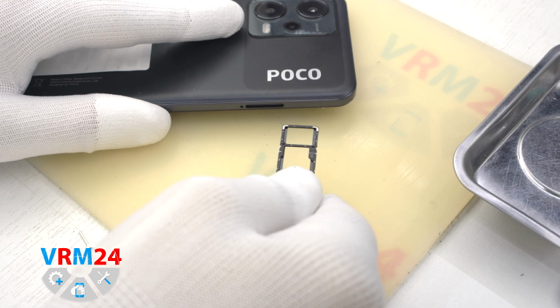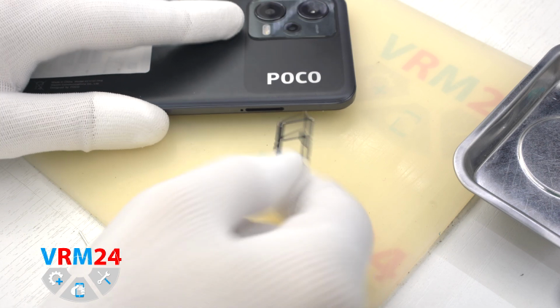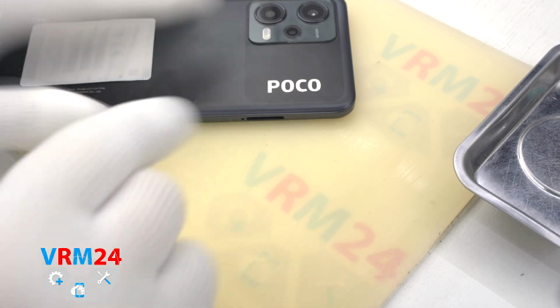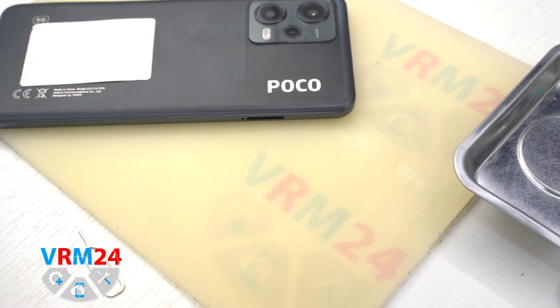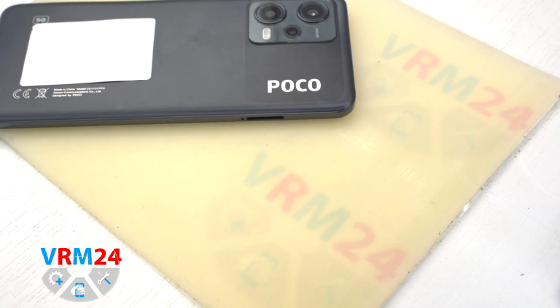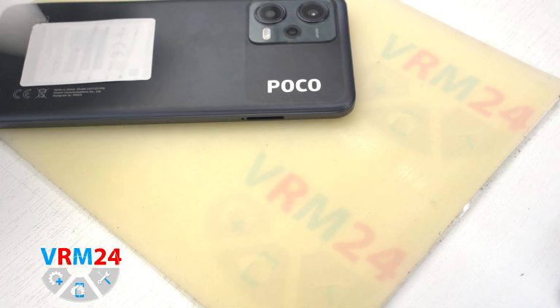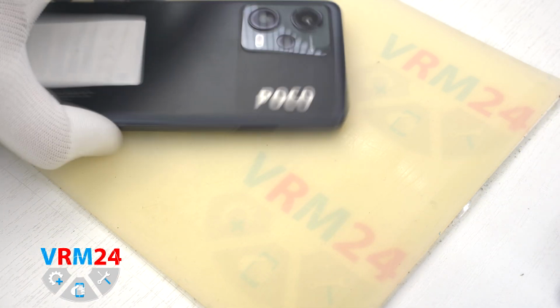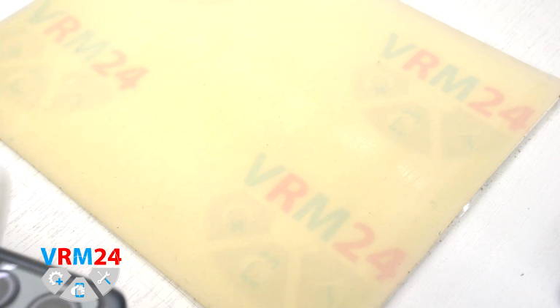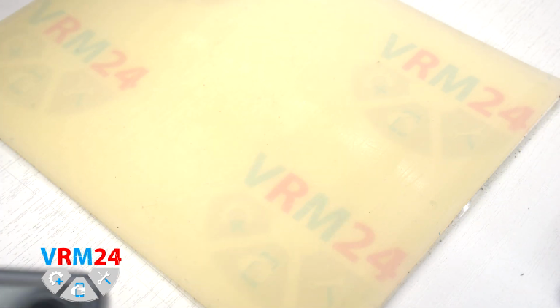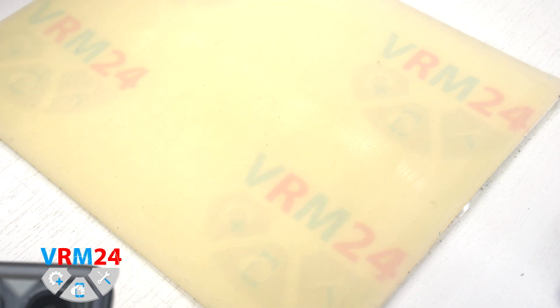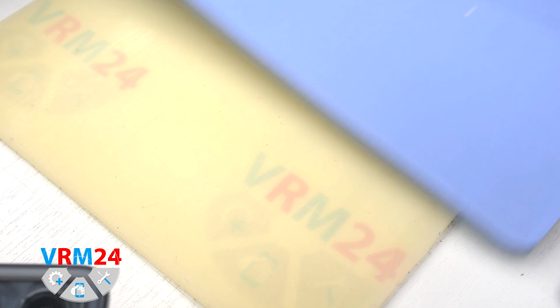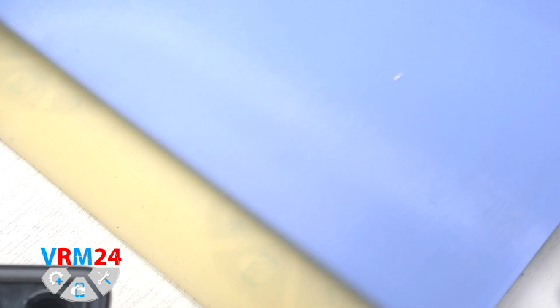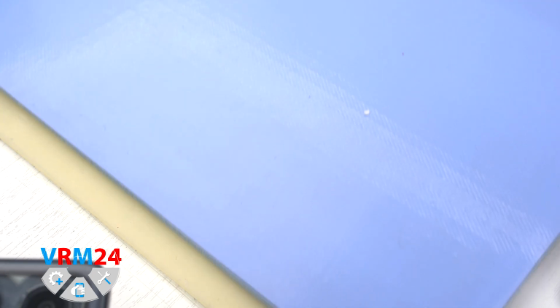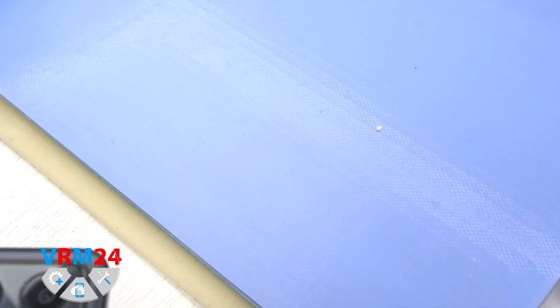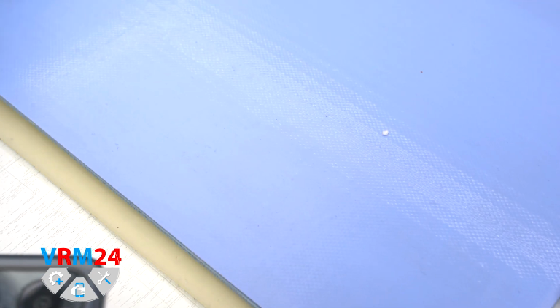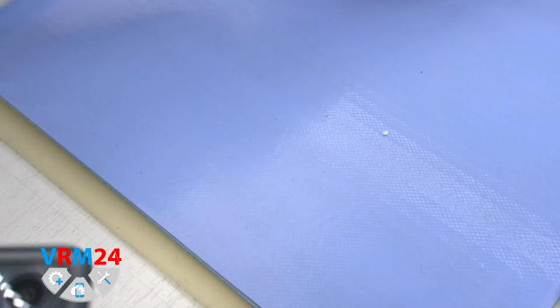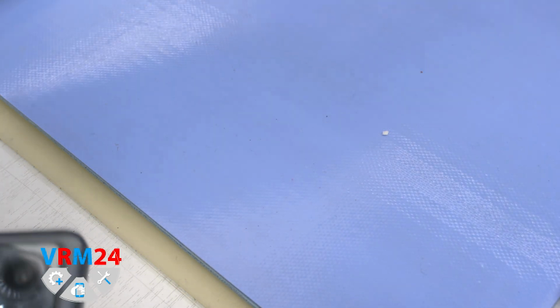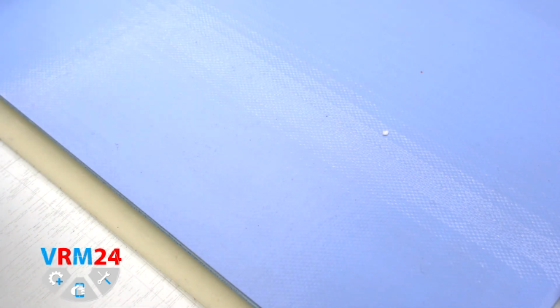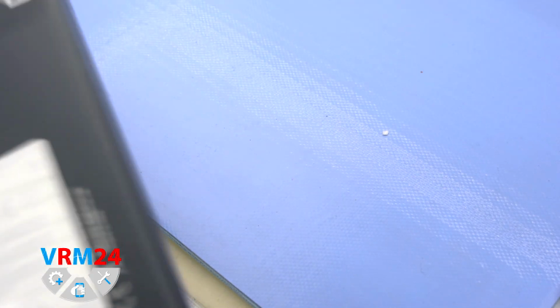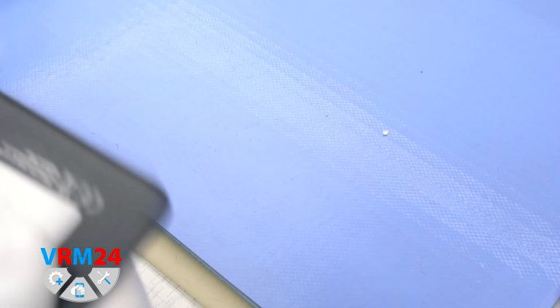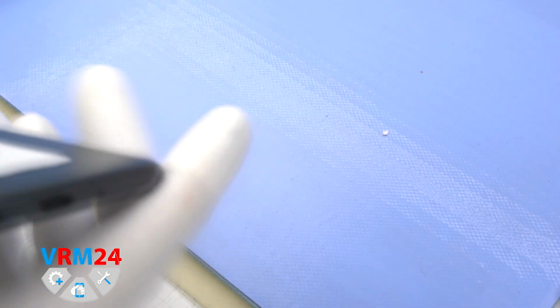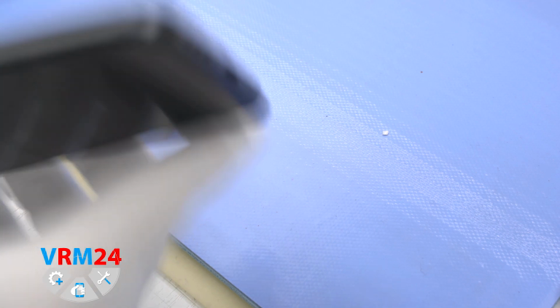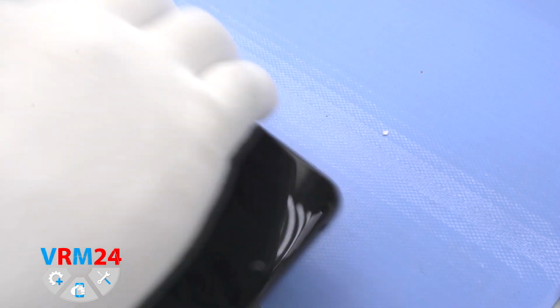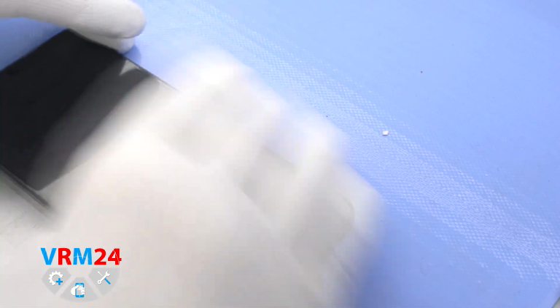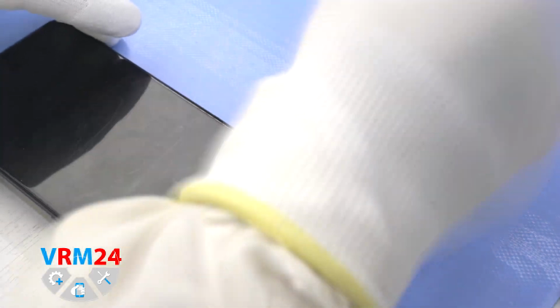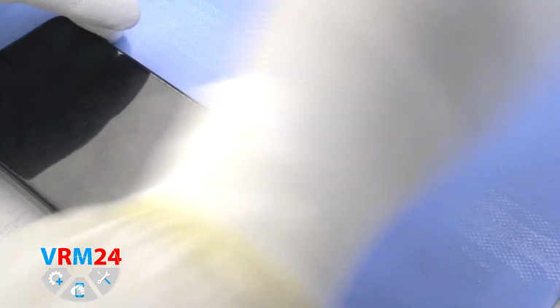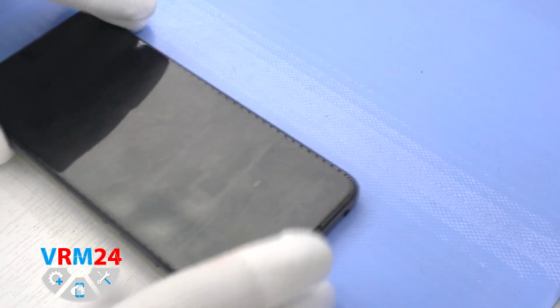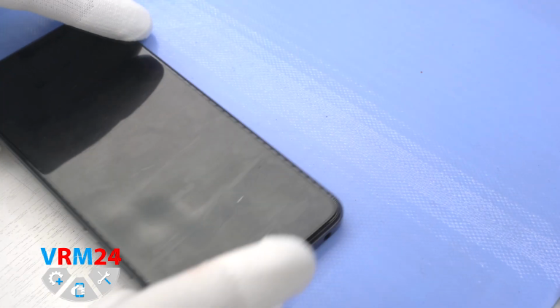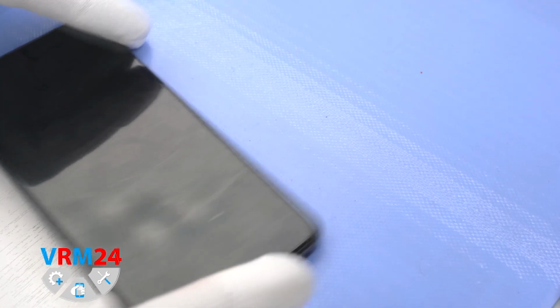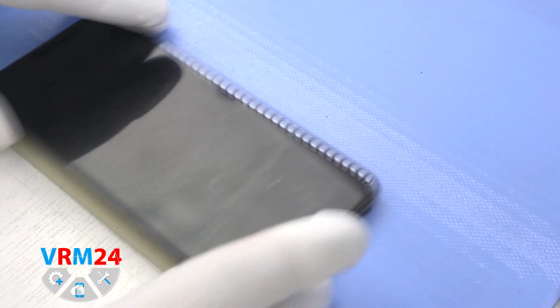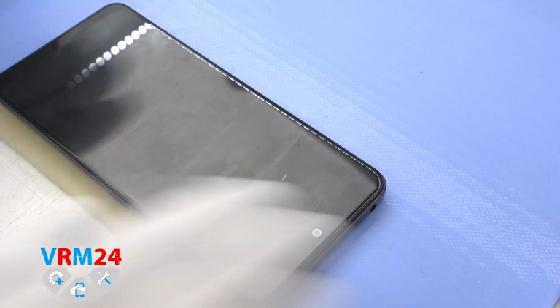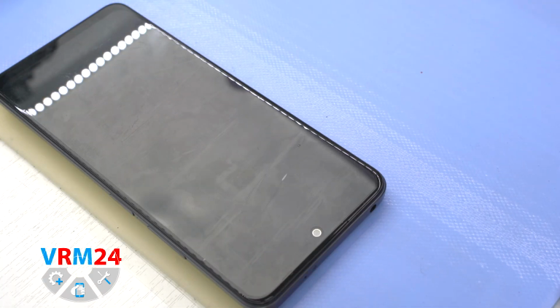After that we need to heat the surface of the back cover up to a temperature of about 65-70 degrees Celsius or 158 degrees Fahrenheit. We use a heating mat, but you can also use a hairdryer.